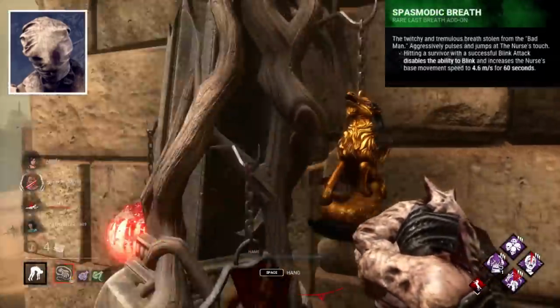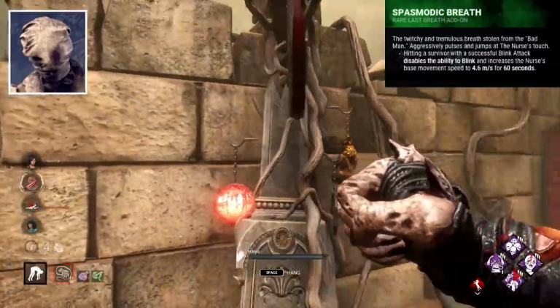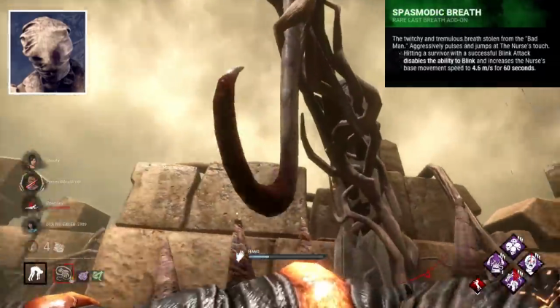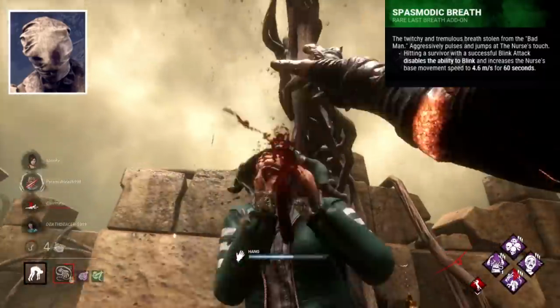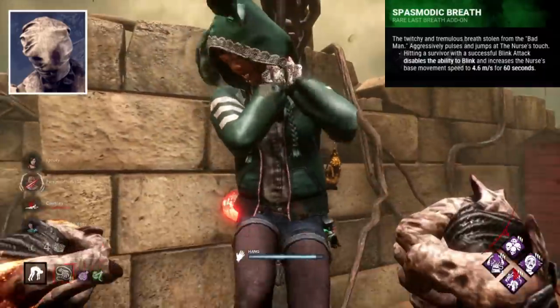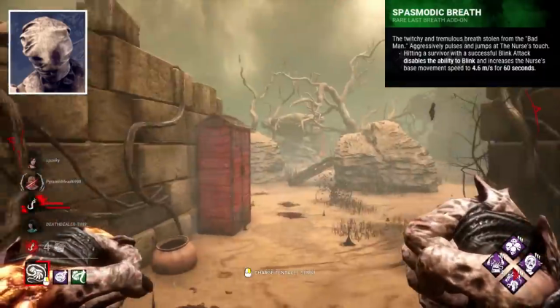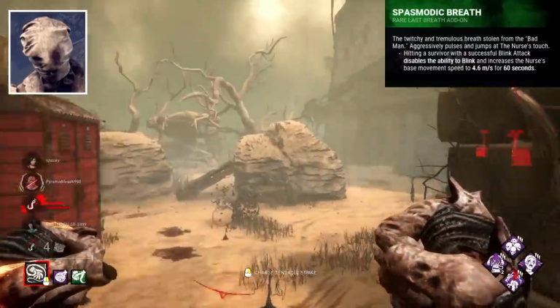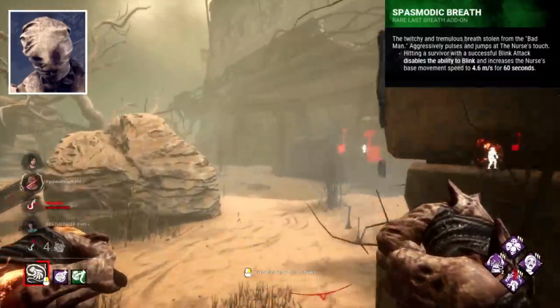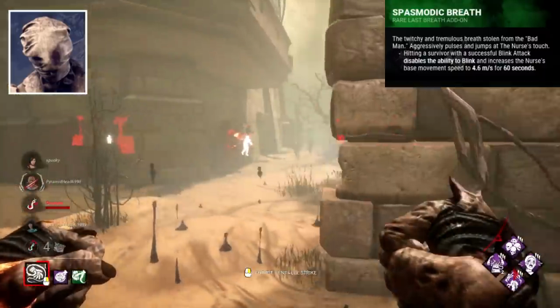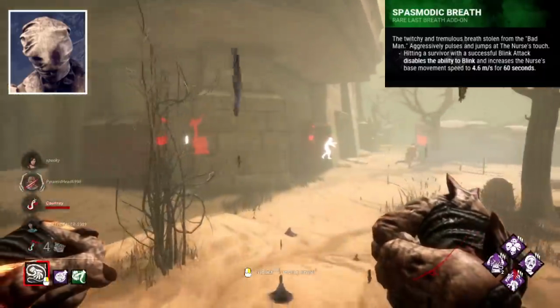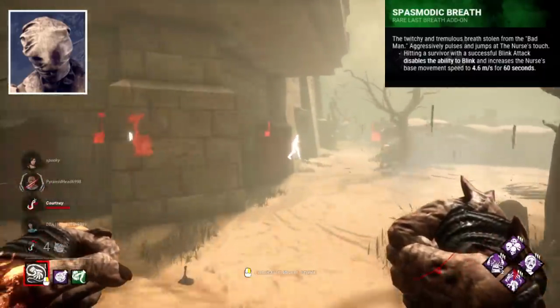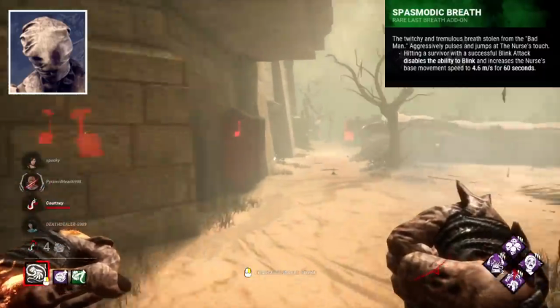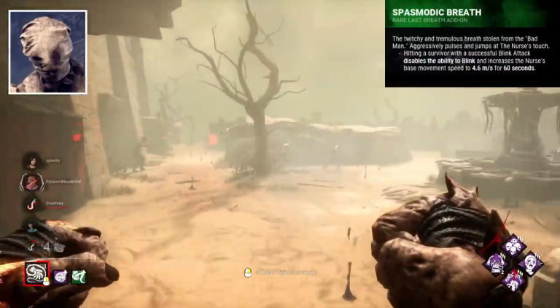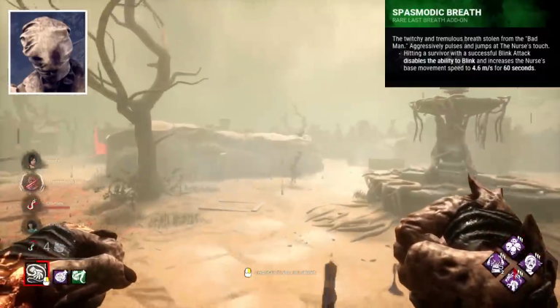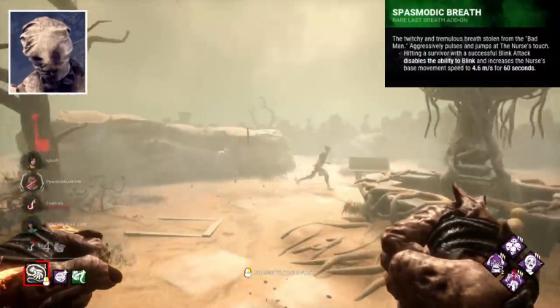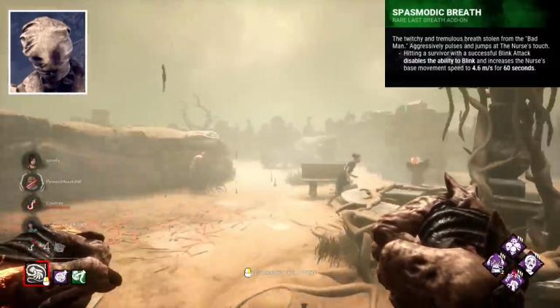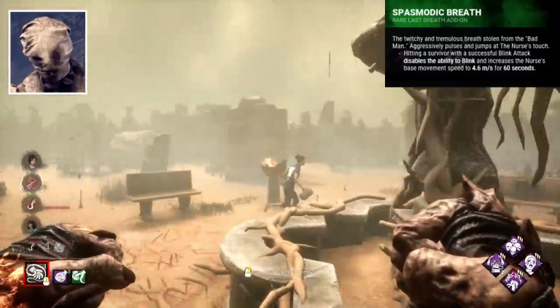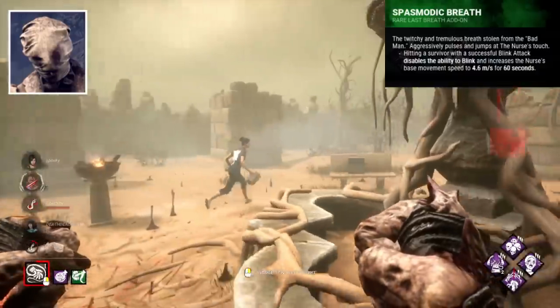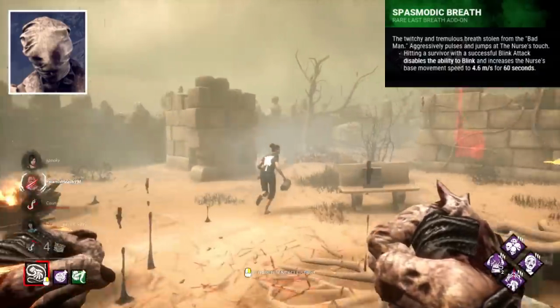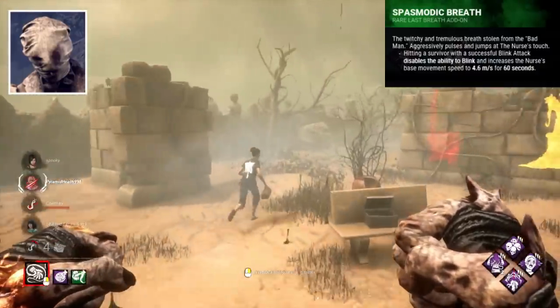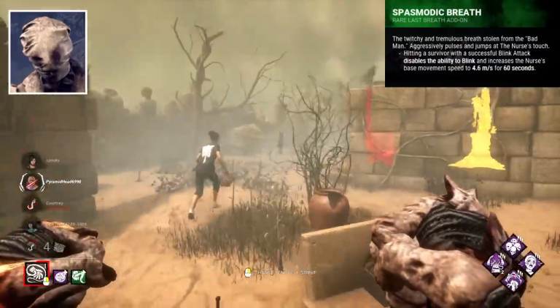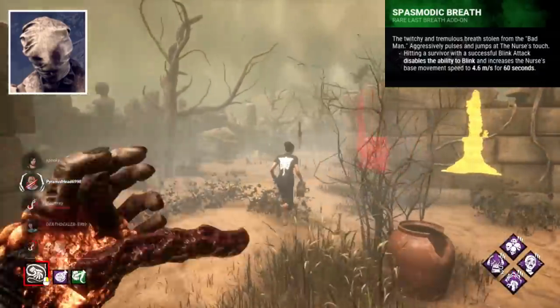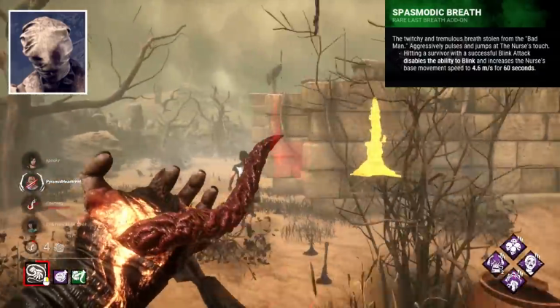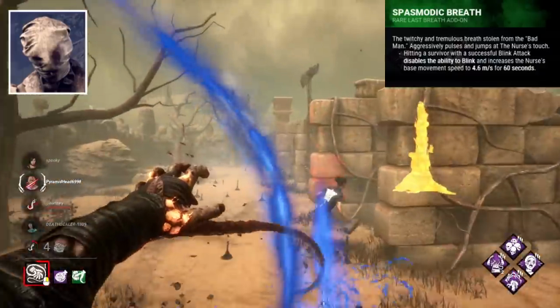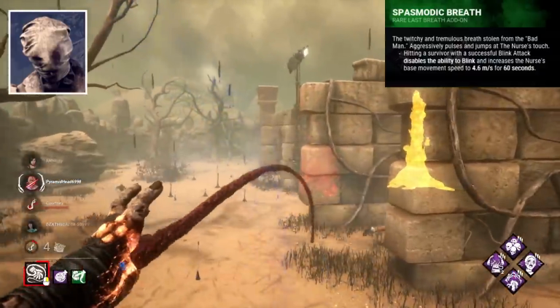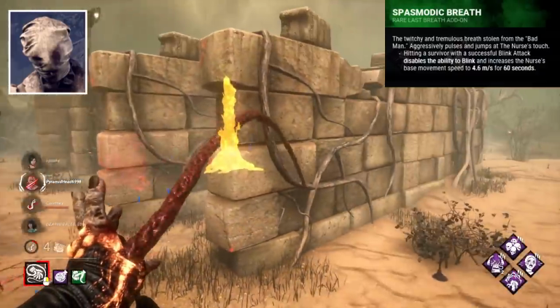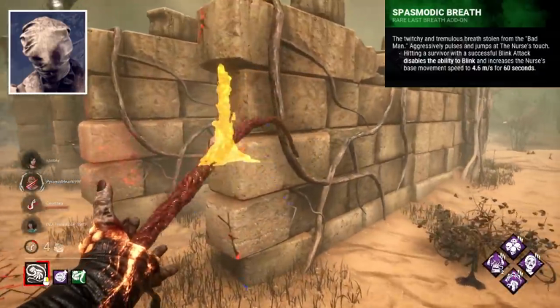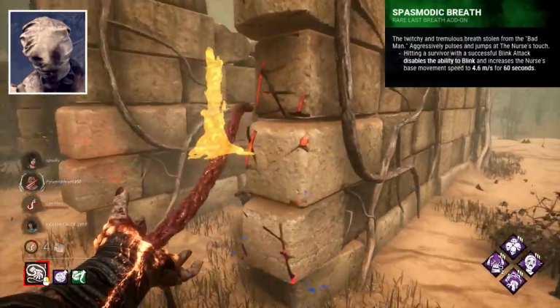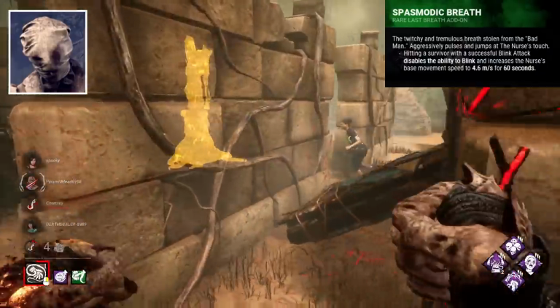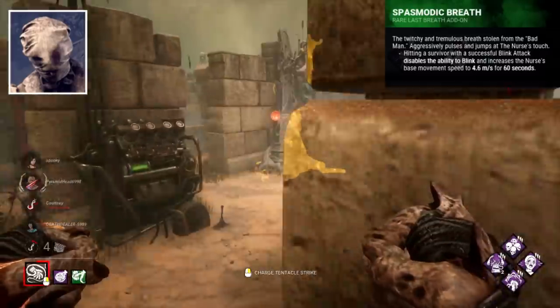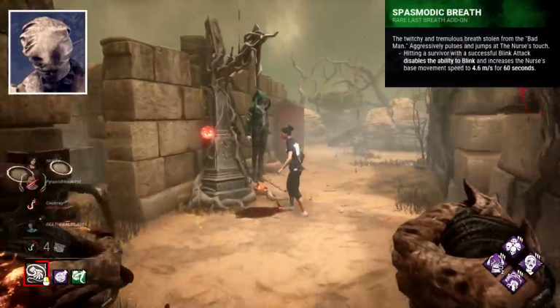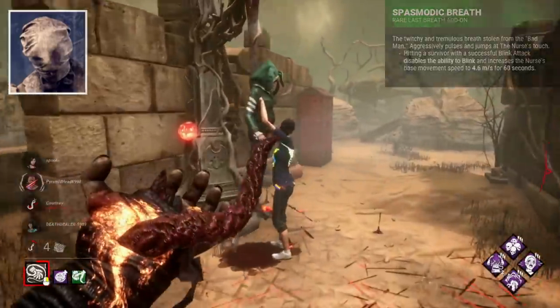Spasmodic Breath is a weird add-on — it basically makes you an M1 killer after landing a blink attack, and forces you into this state for 60 seconds. Super strange add-on, fun, but not good at all.